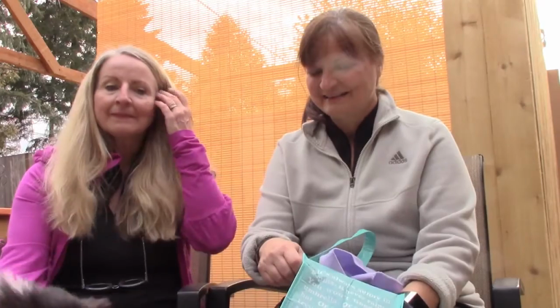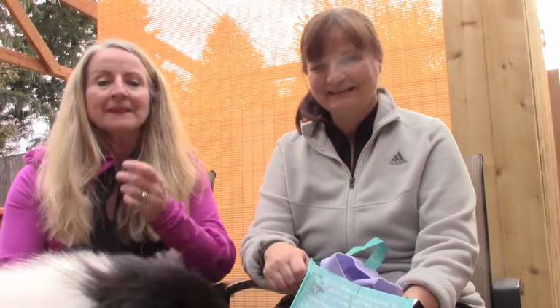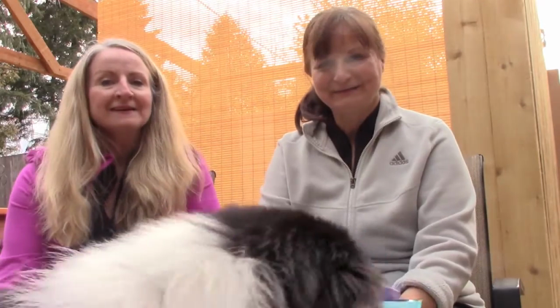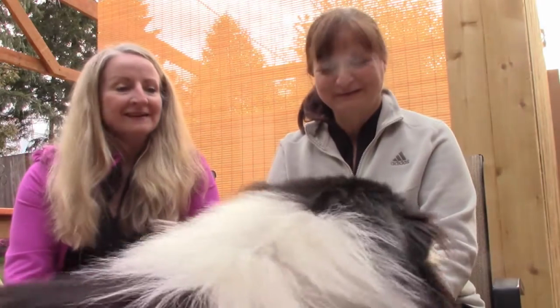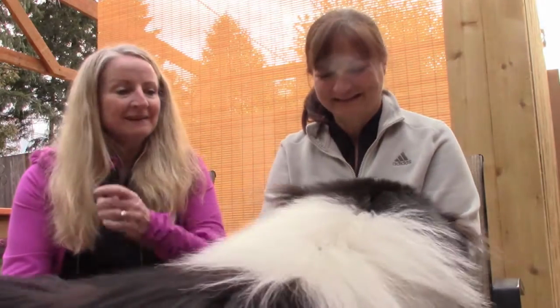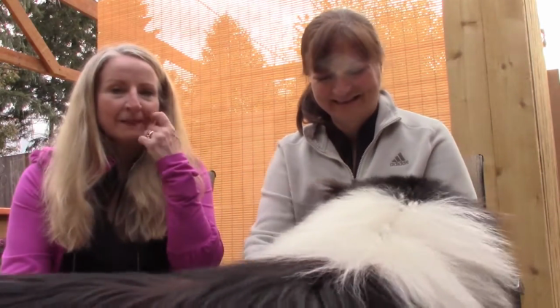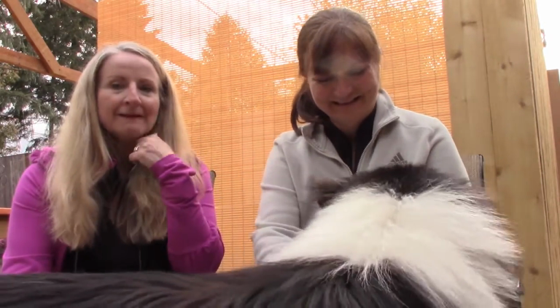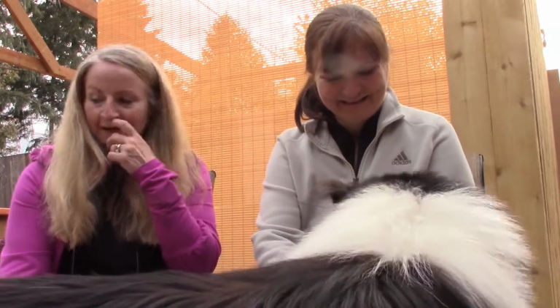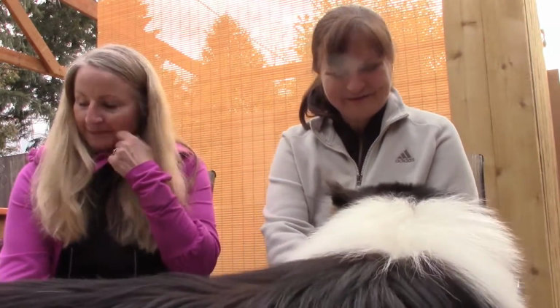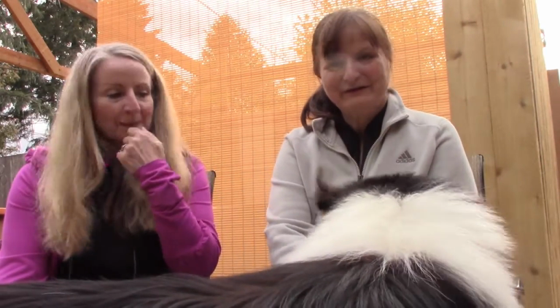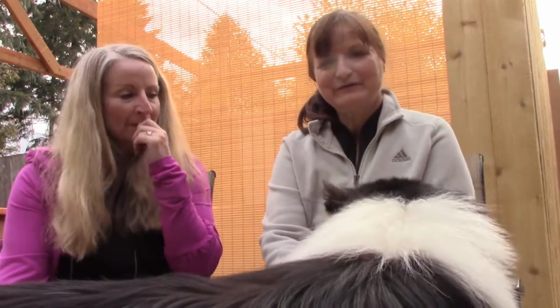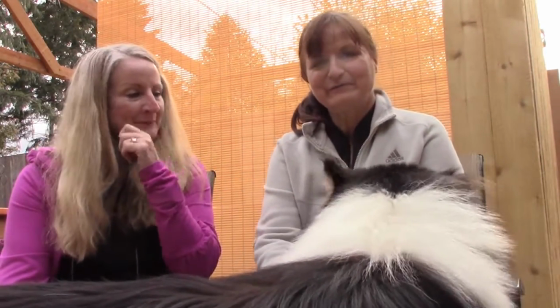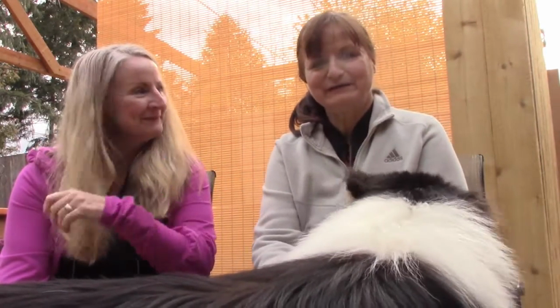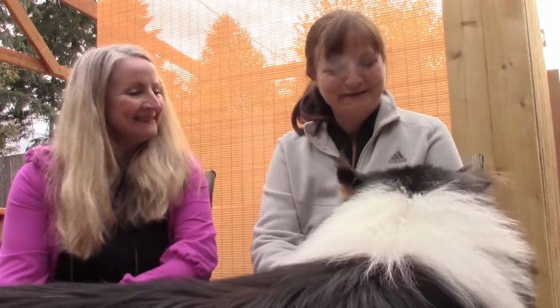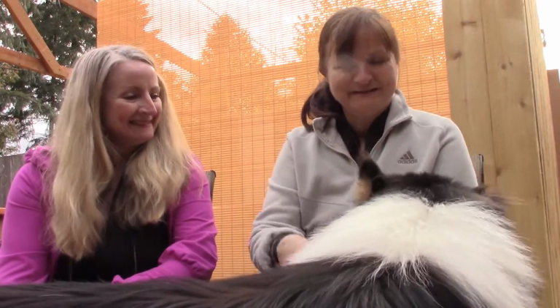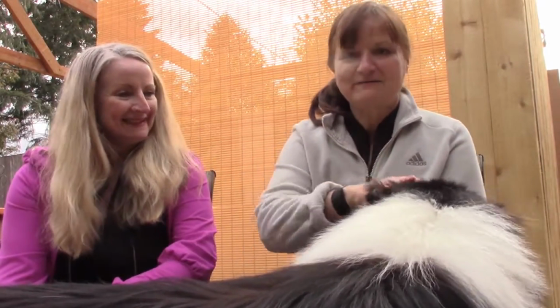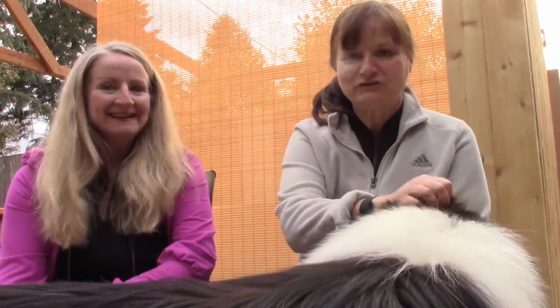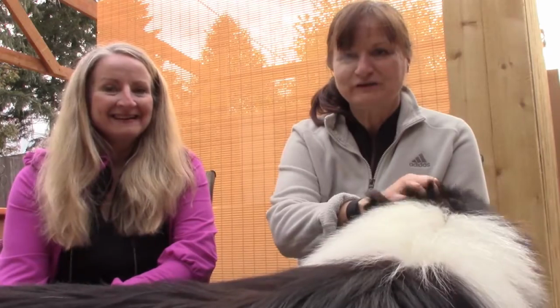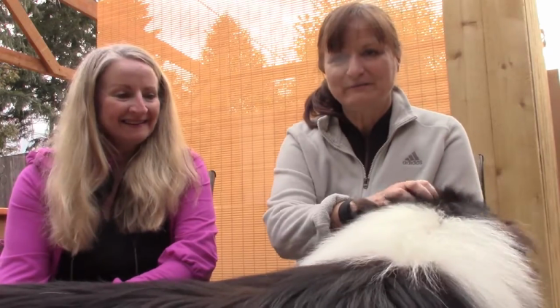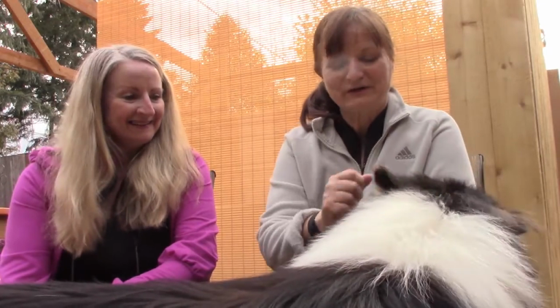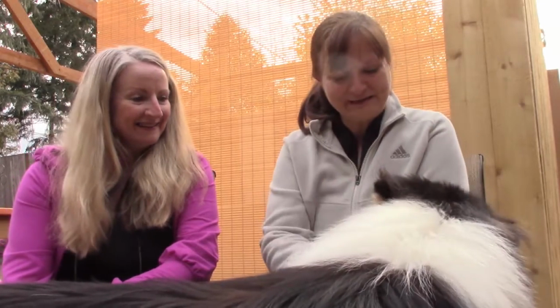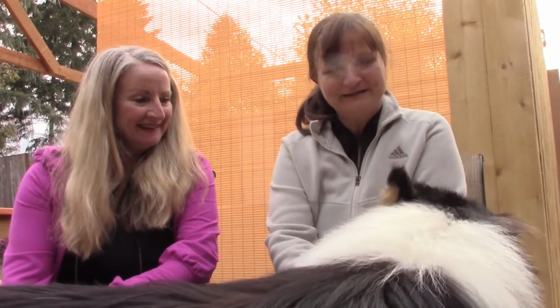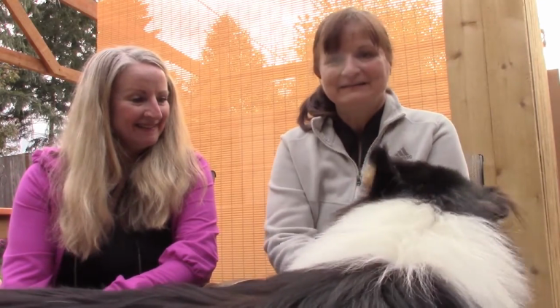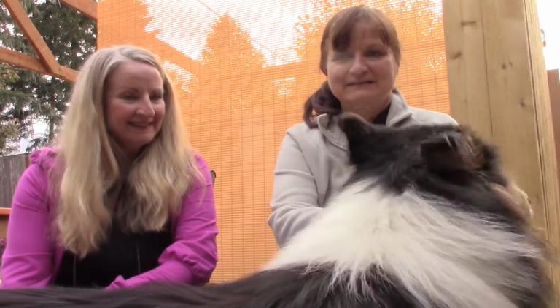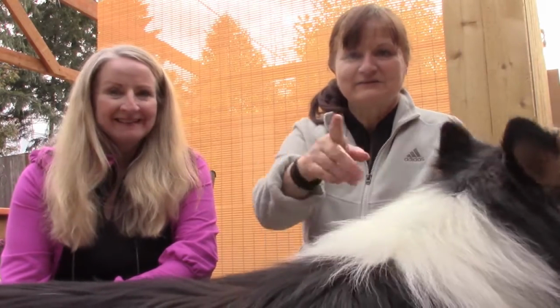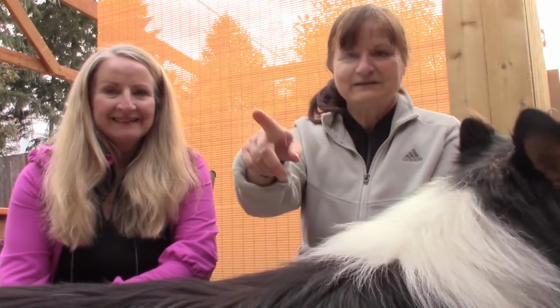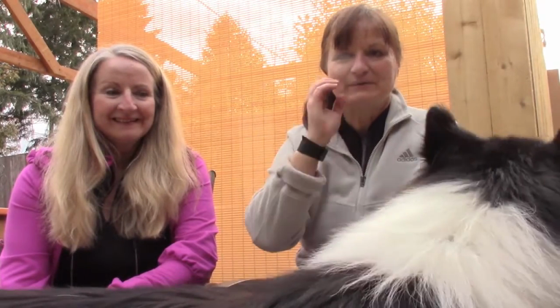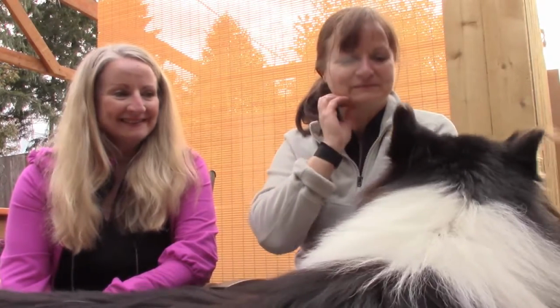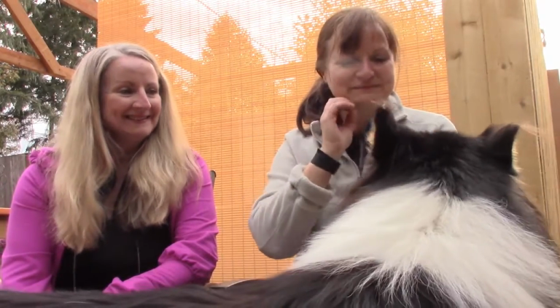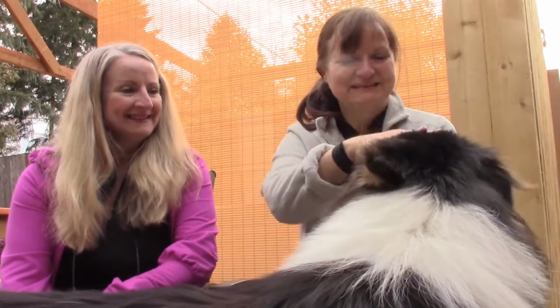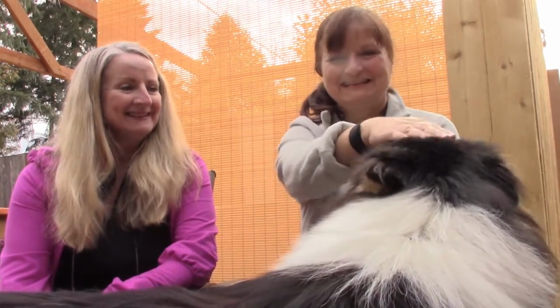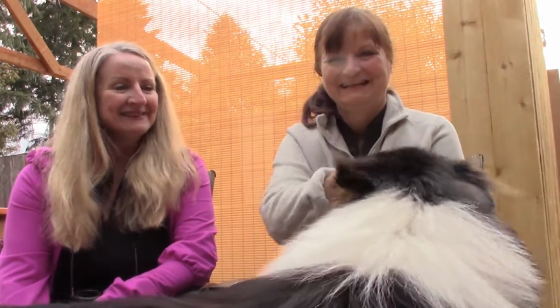Hello! We're here with Tavish, my Rev Collie. Tavish, say hi to the camera. He doesn't want to.